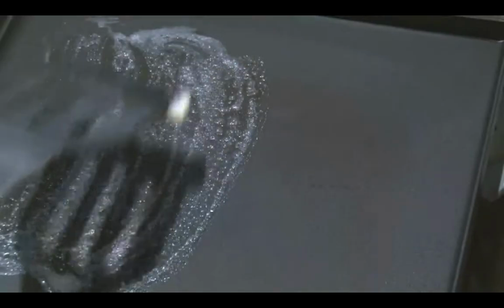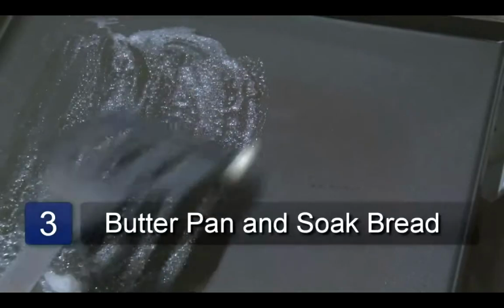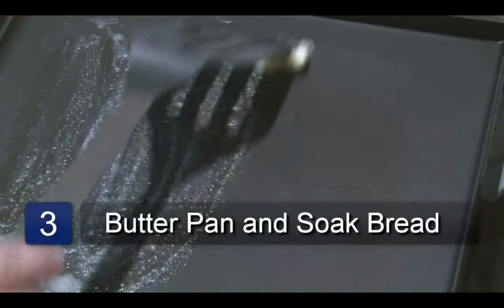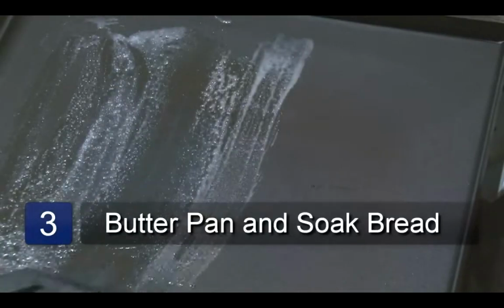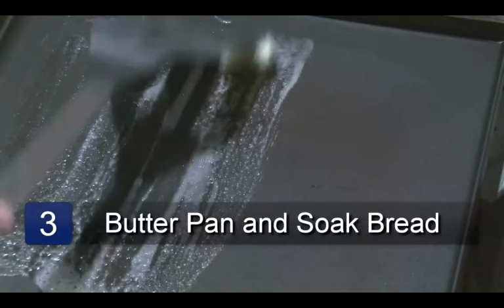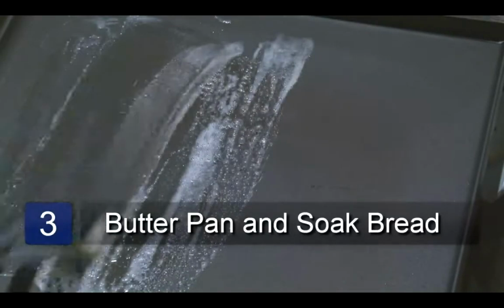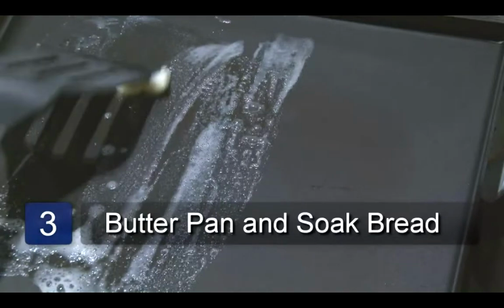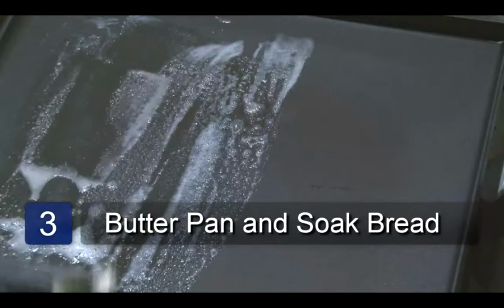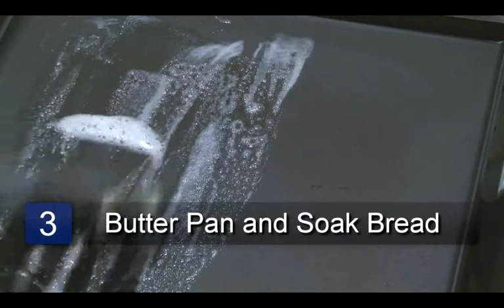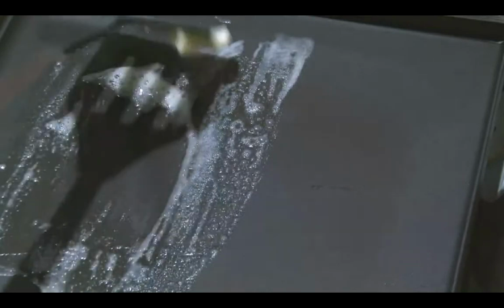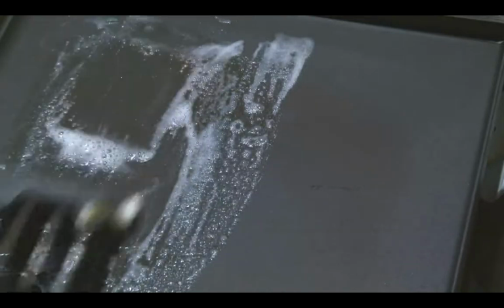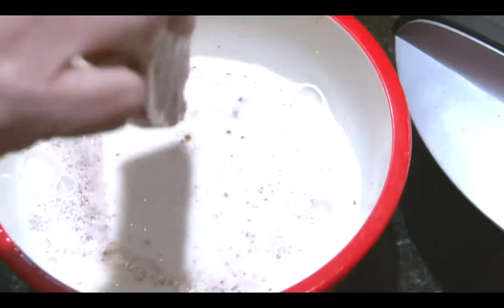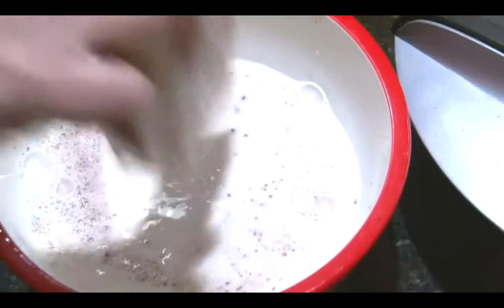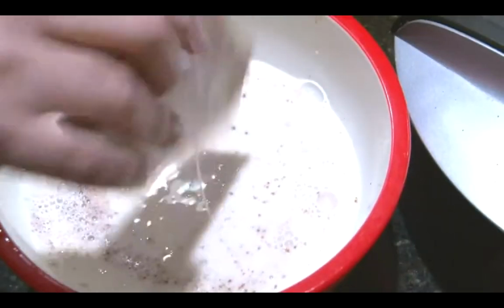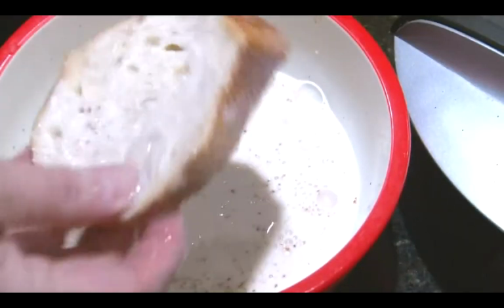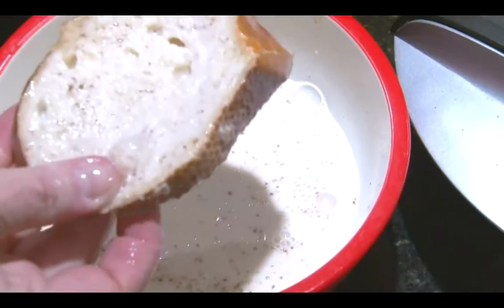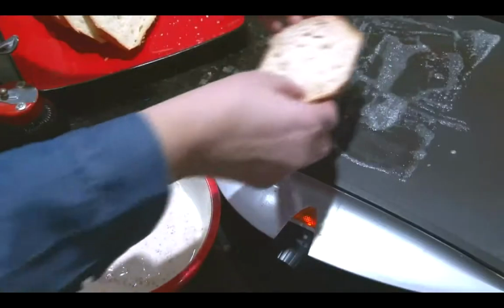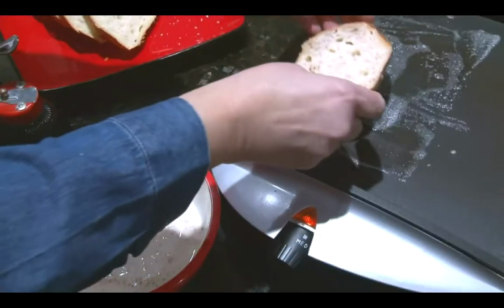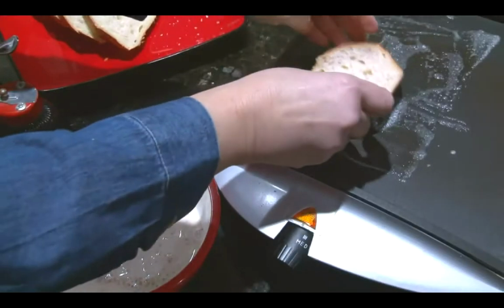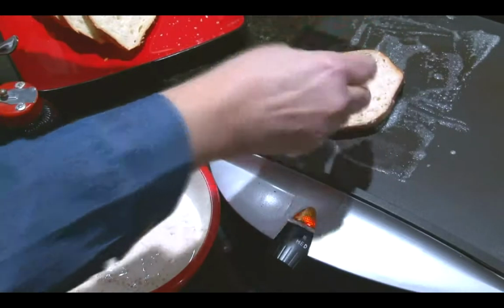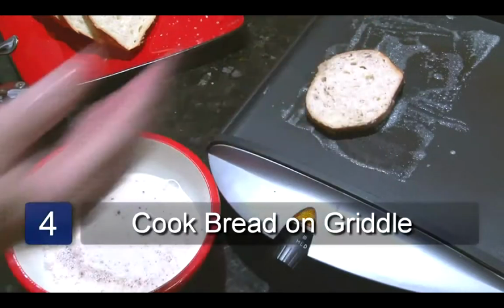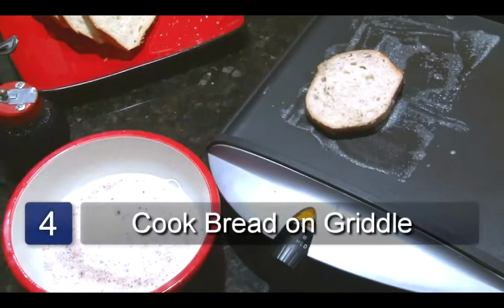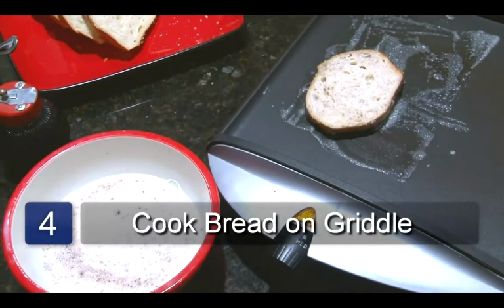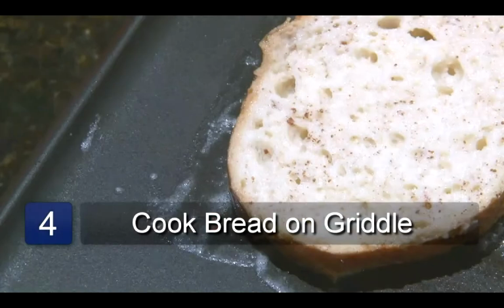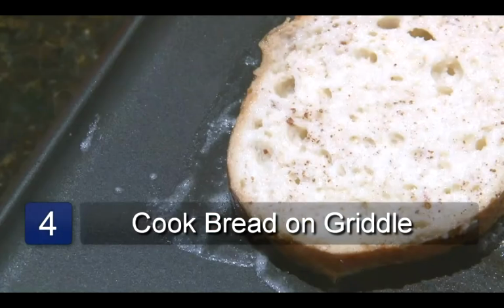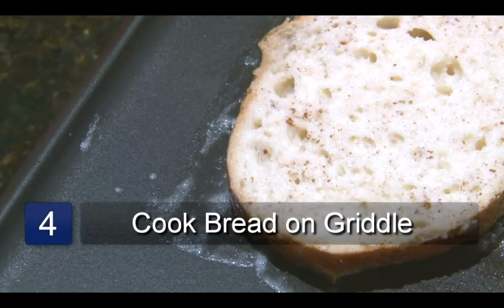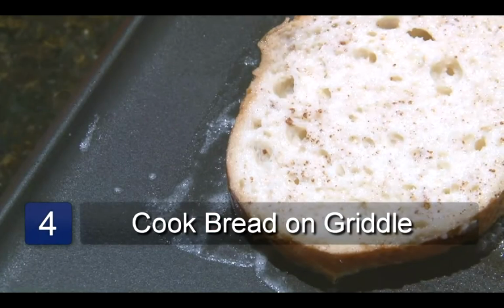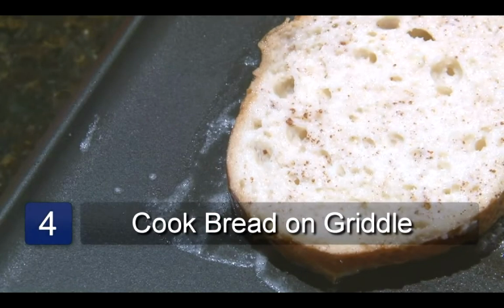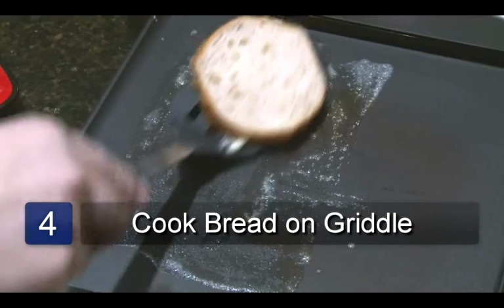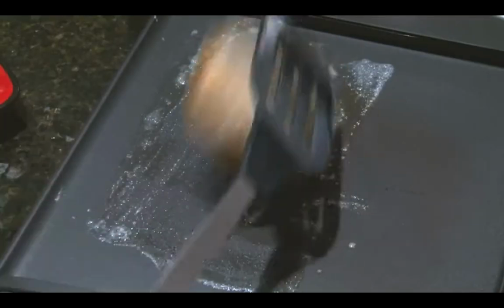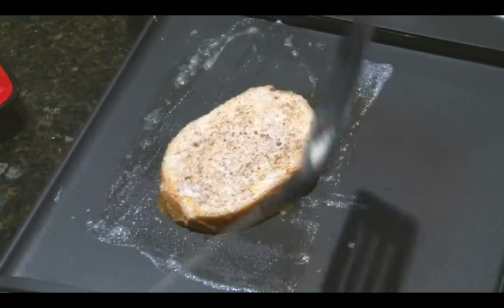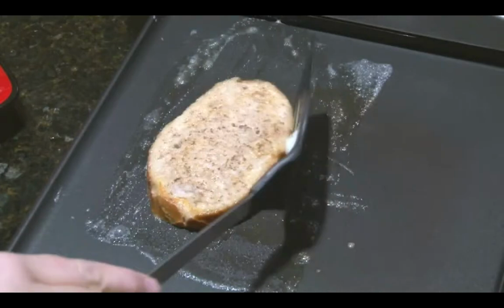Heat the skillet or griddle on medium heat. Brush with some butter. Dip the bread in the egg mixture and make sure it's coated all over. Now place the bread on the skillet or griddle and cook on both sides until slightly browned.